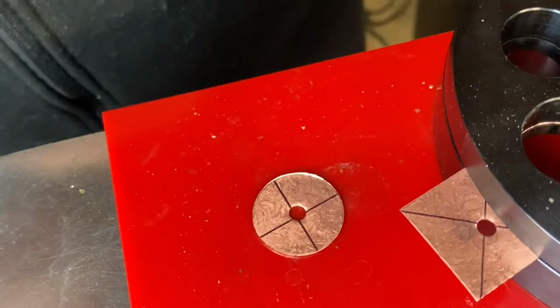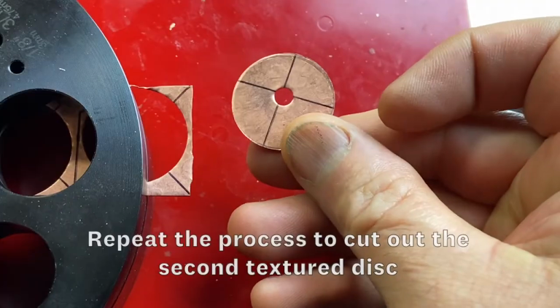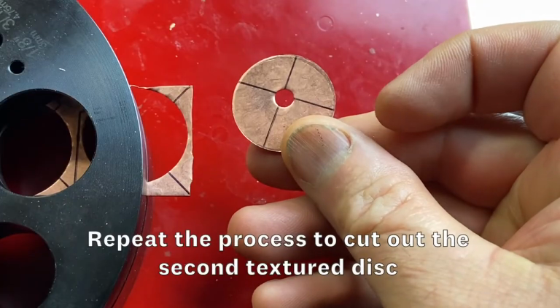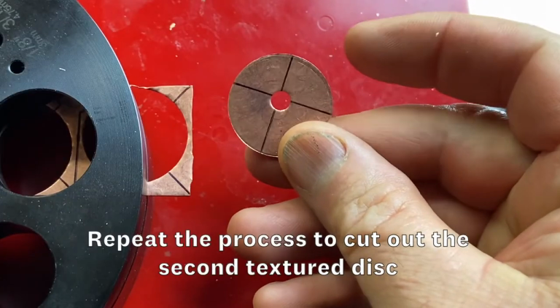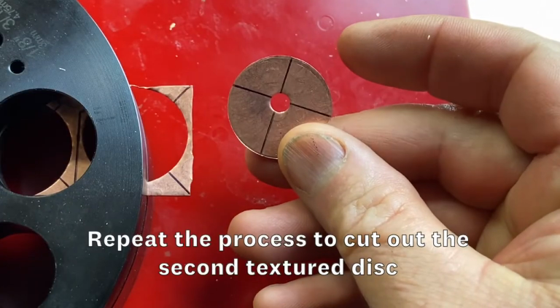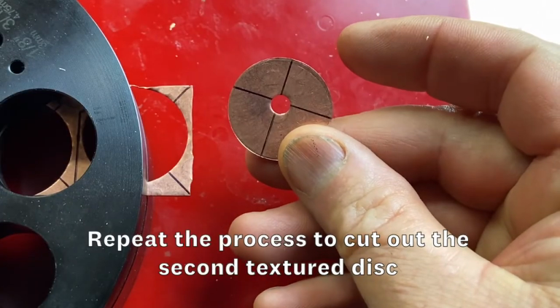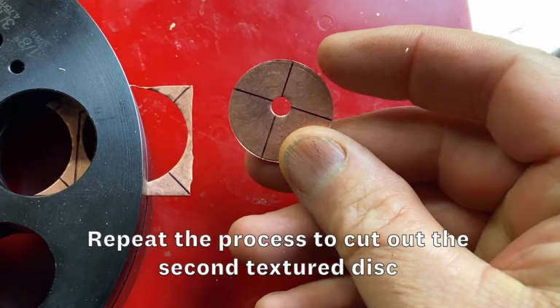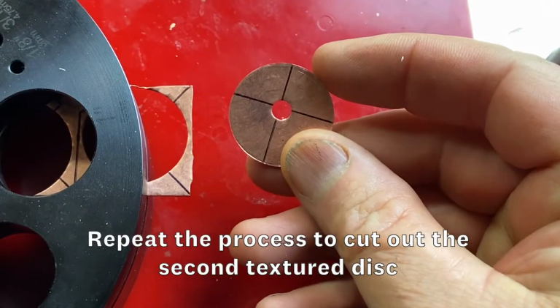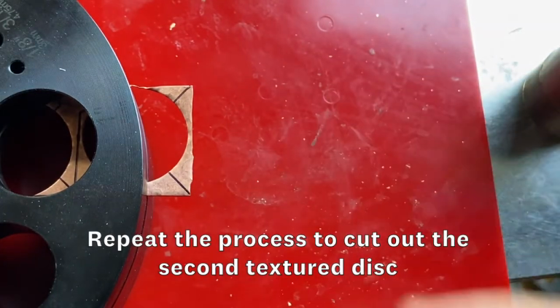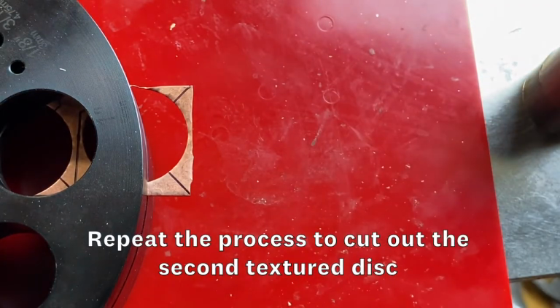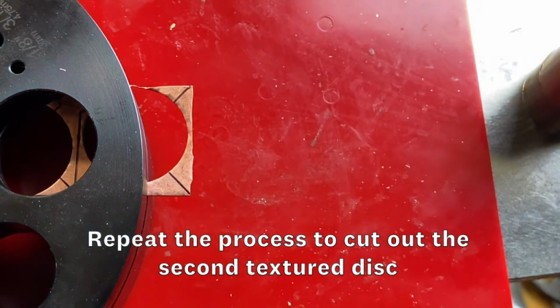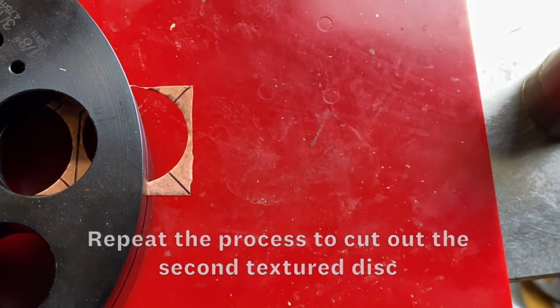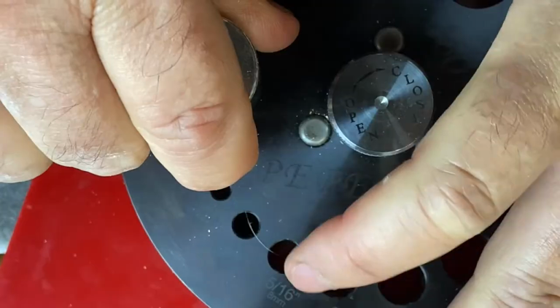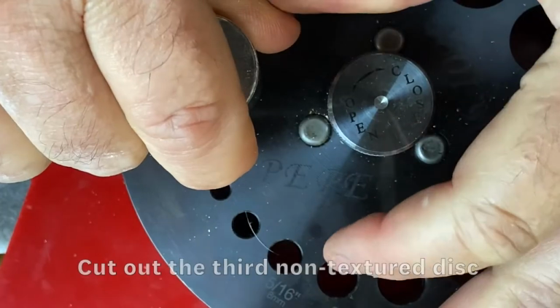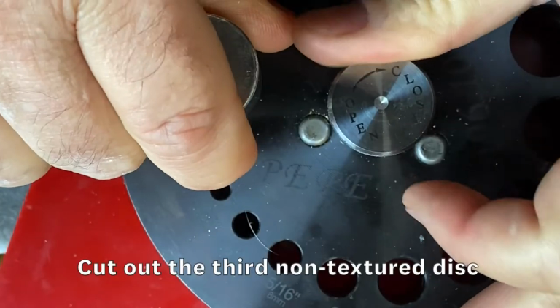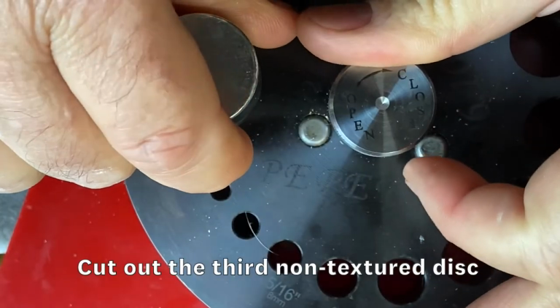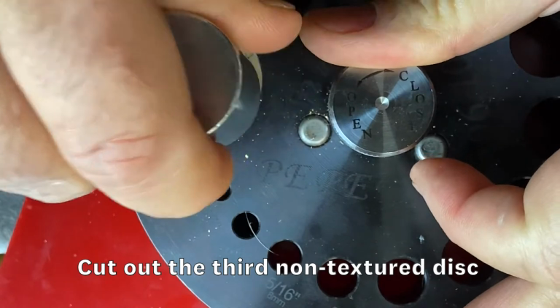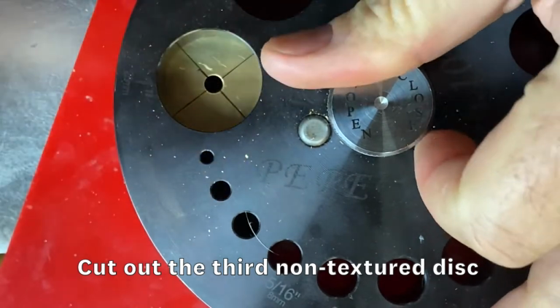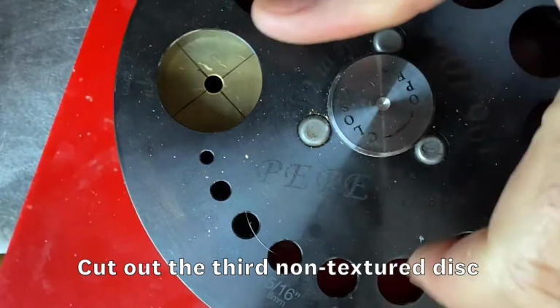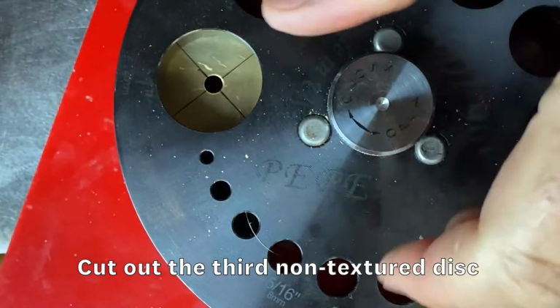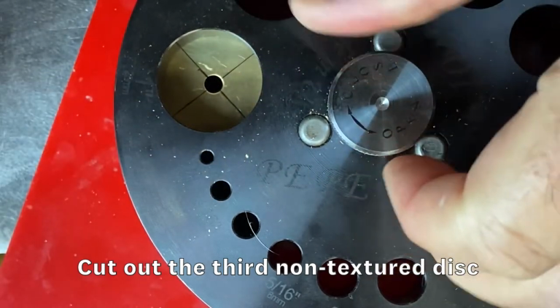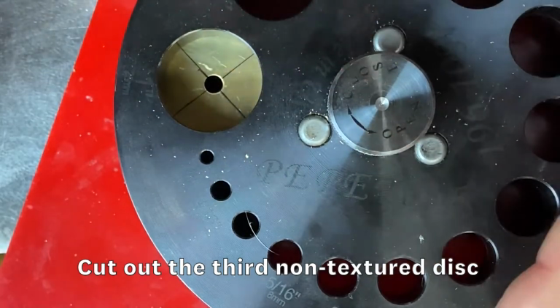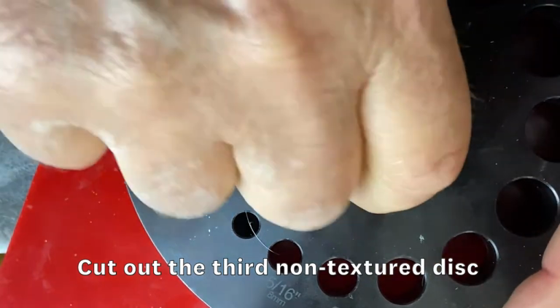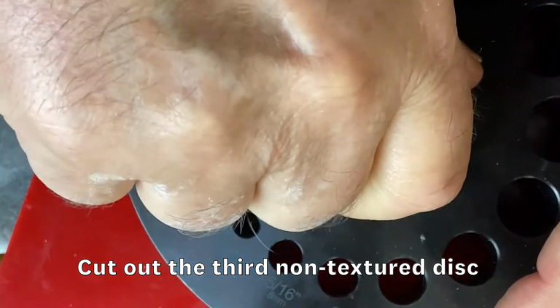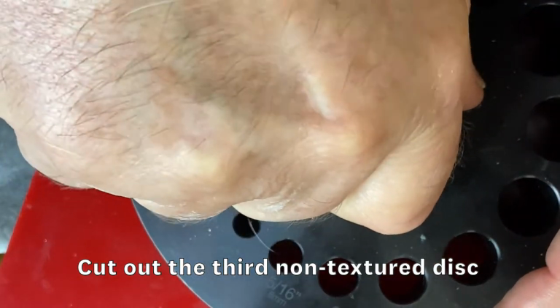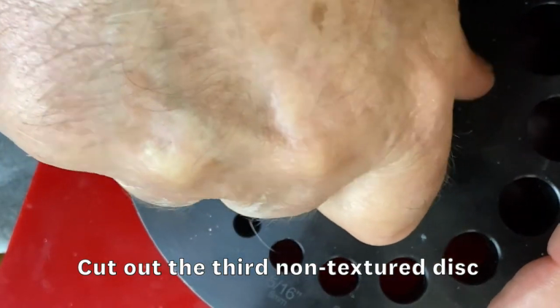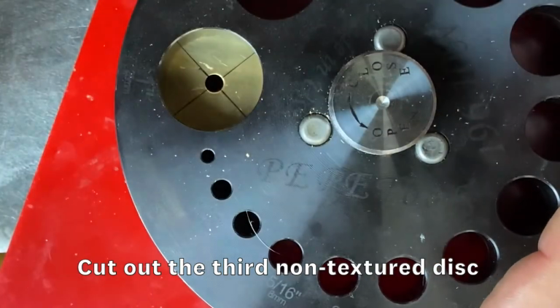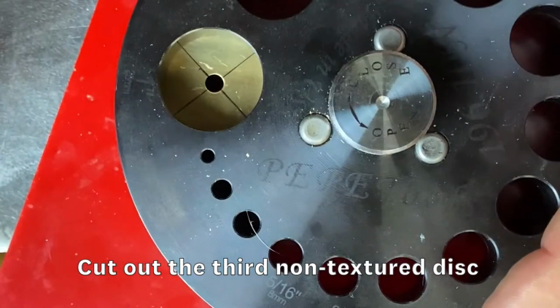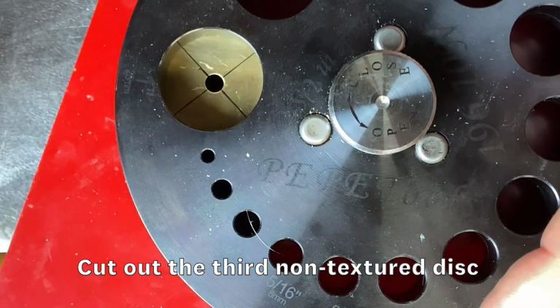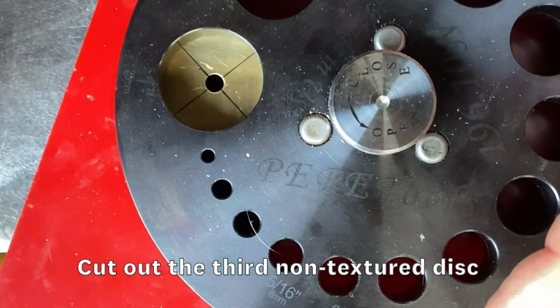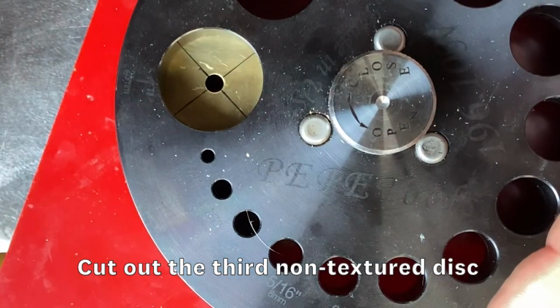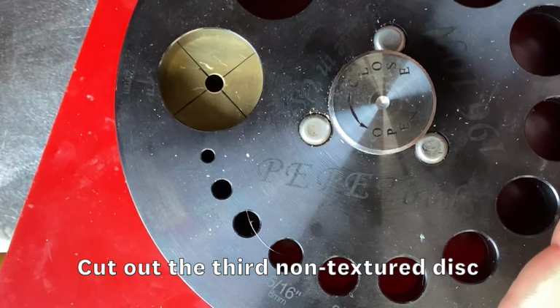Repeat all of these steps to cut out a second textured disc. Now you need to cut out a third untextured 1 inch disc with a perfectly centered 3/16 inch hole.